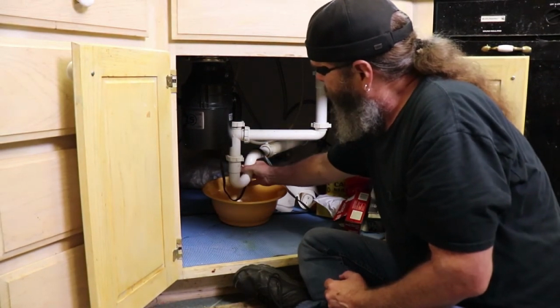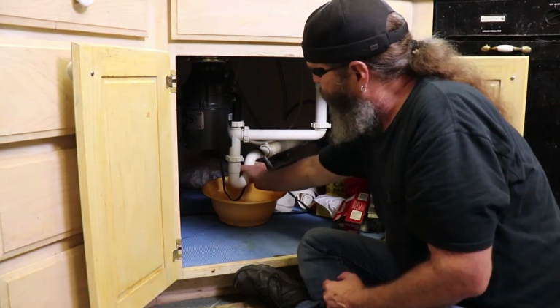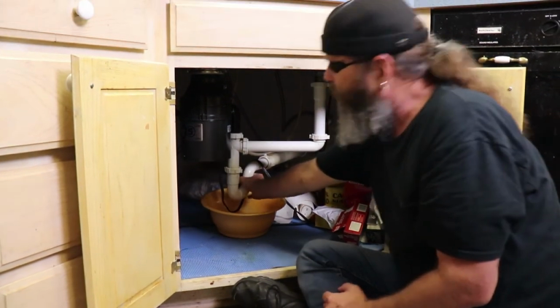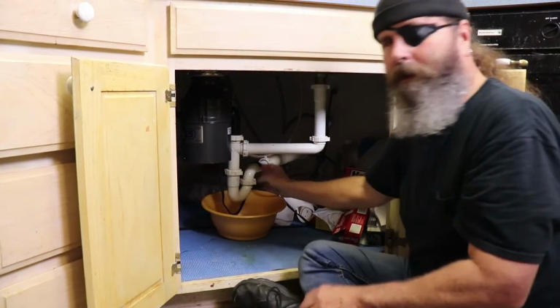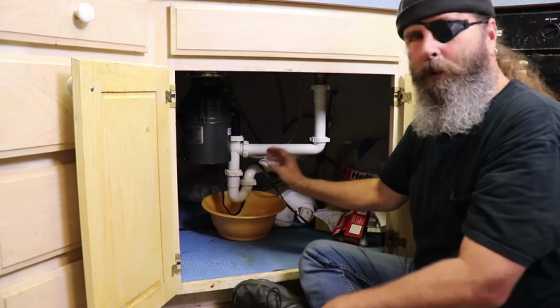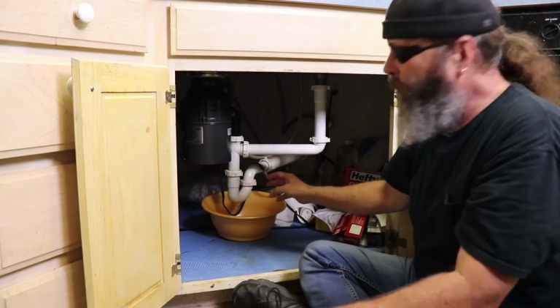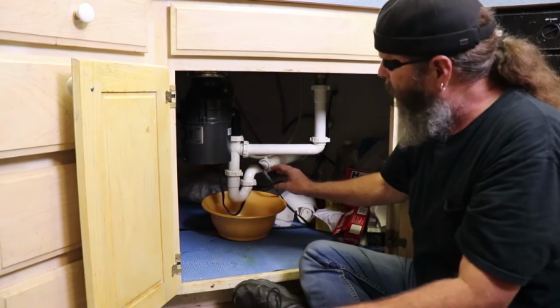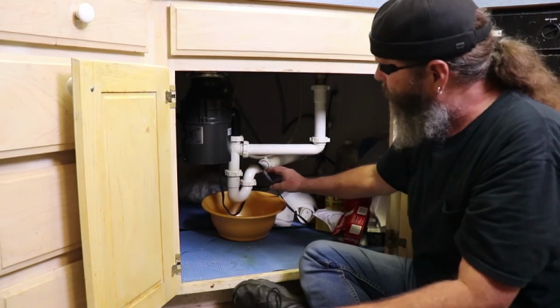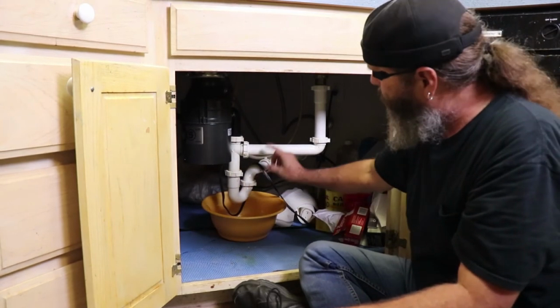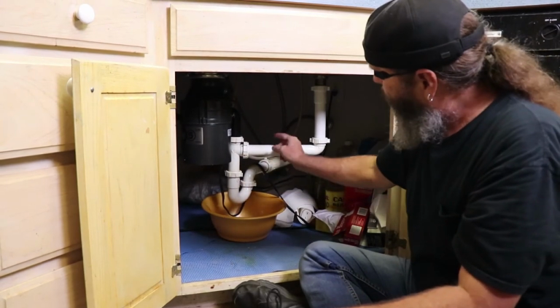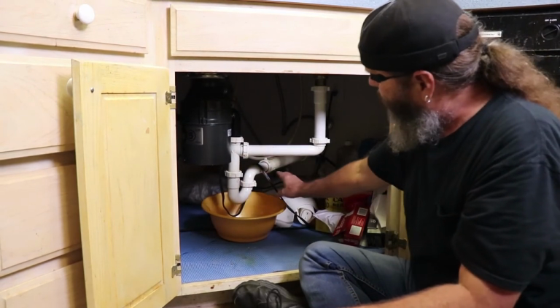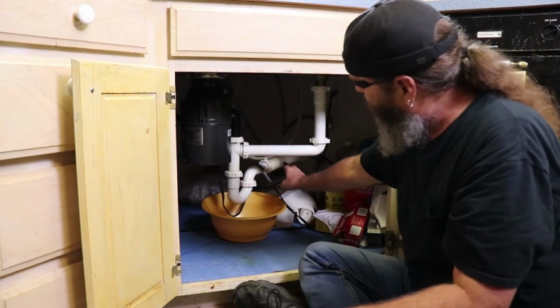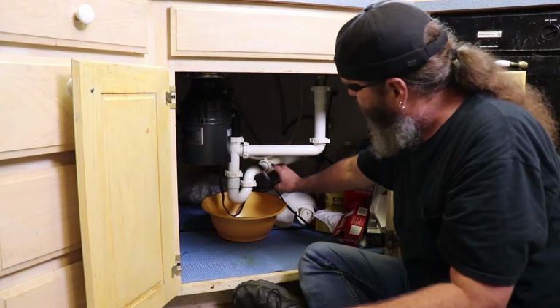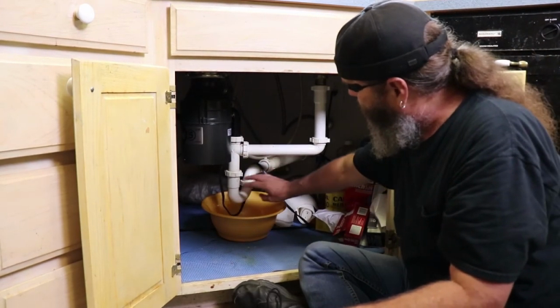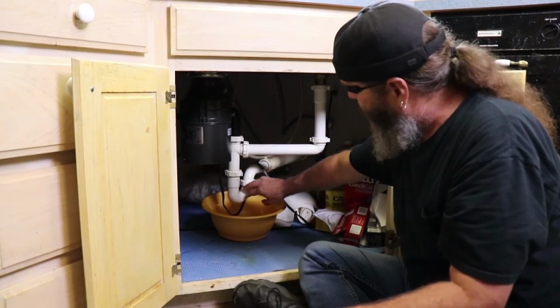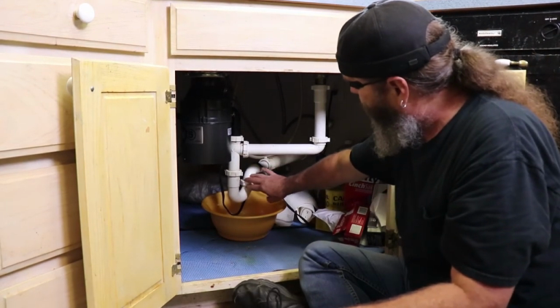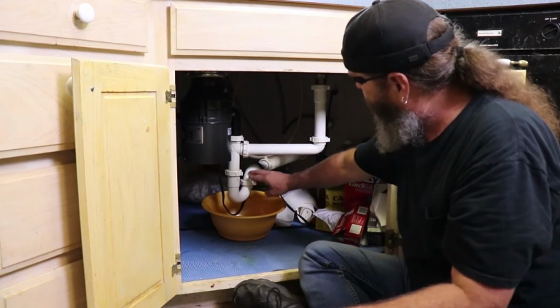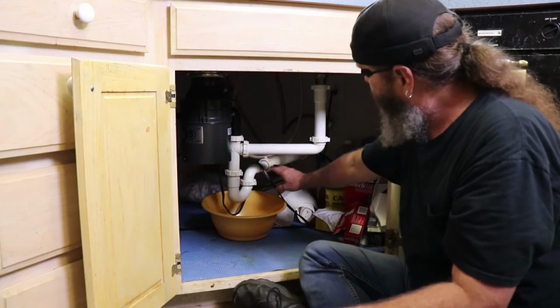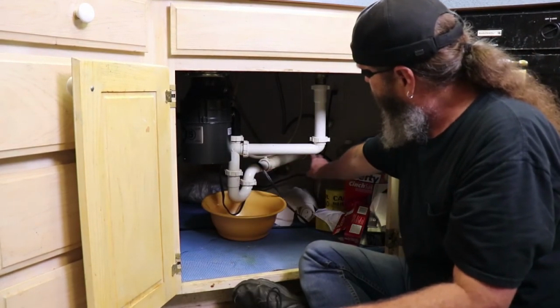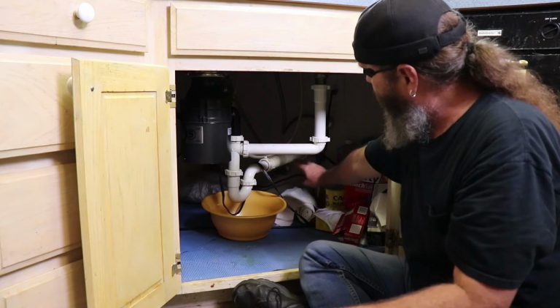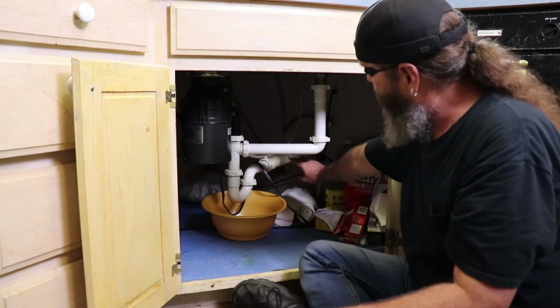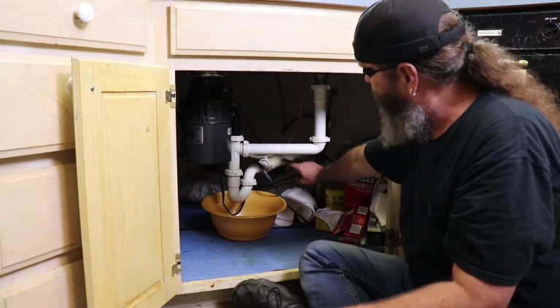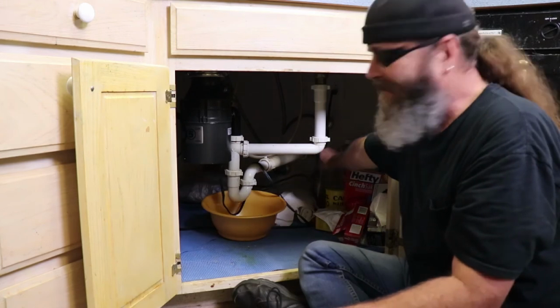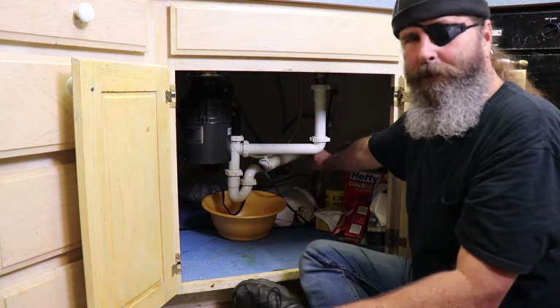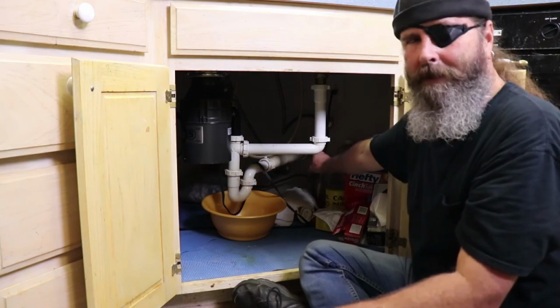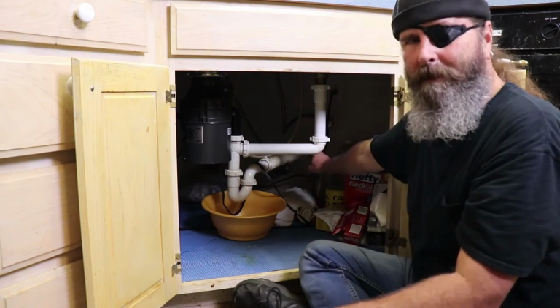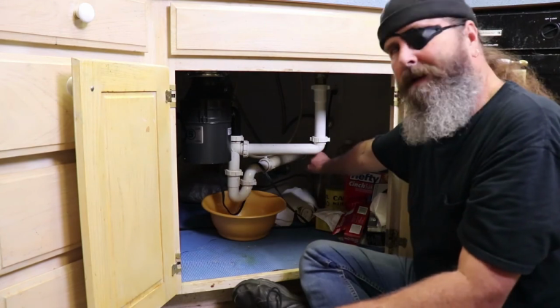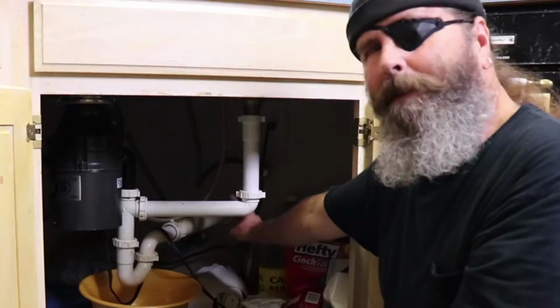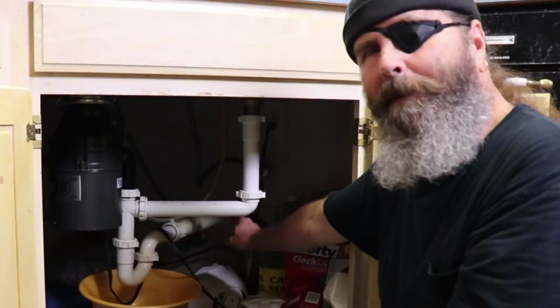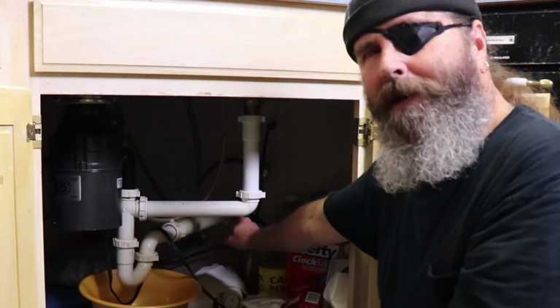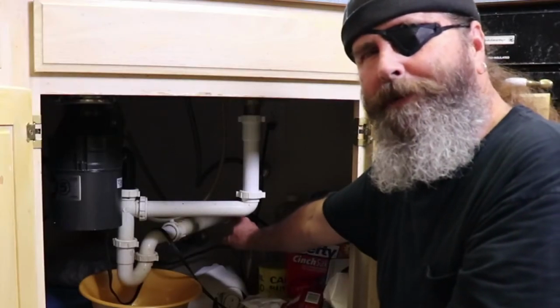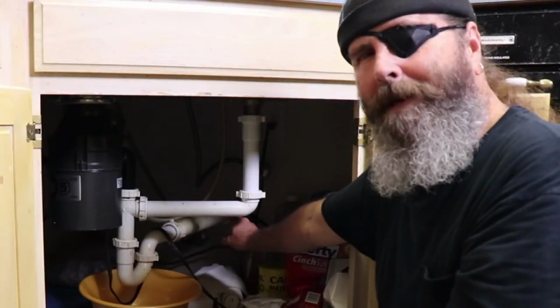In a future video, we'll show you what happens if it gets clogged beyond here and we have to go into the drain system, but that's for another time.